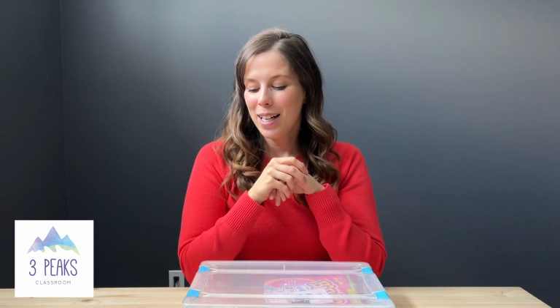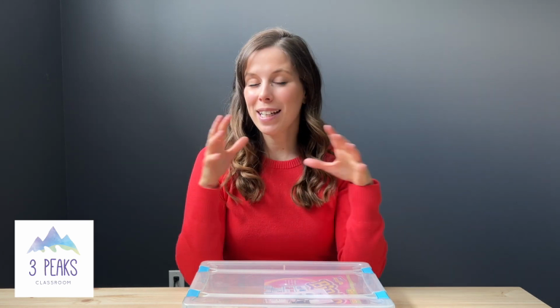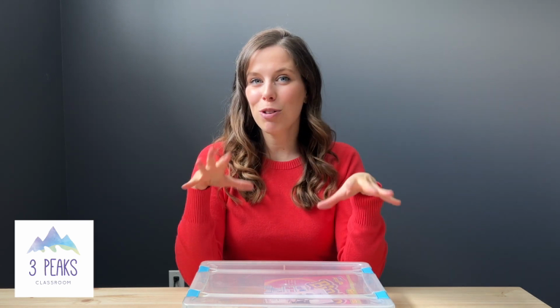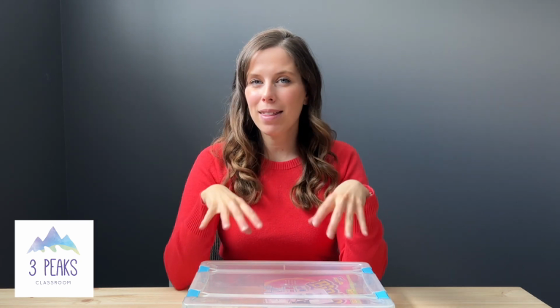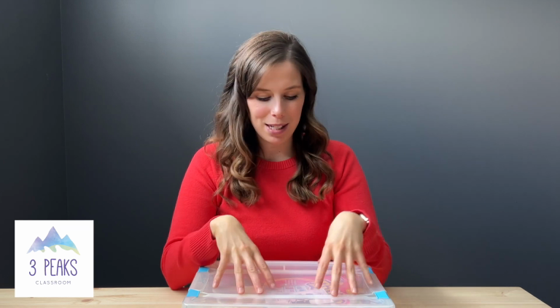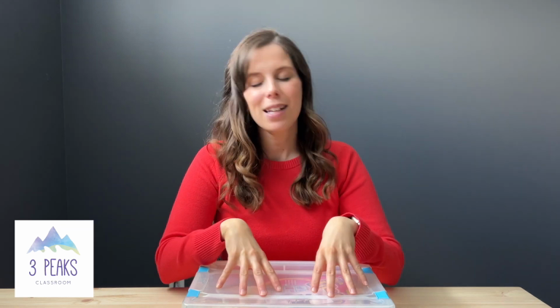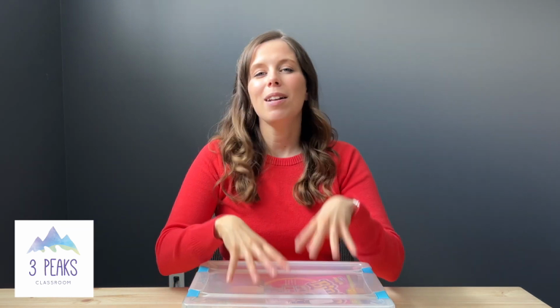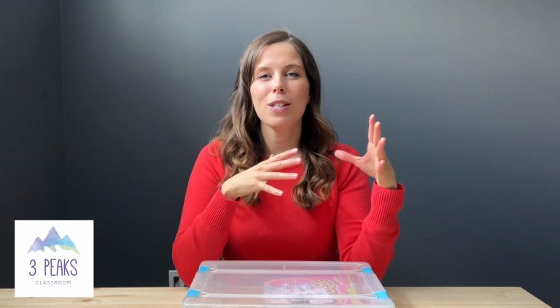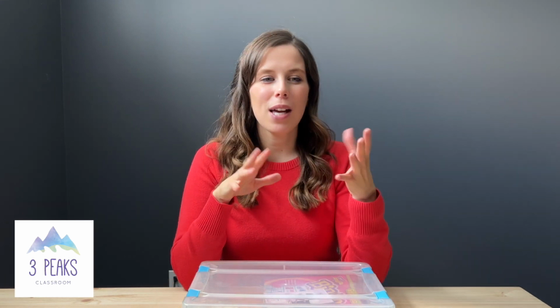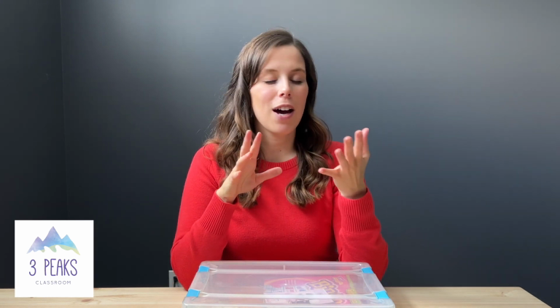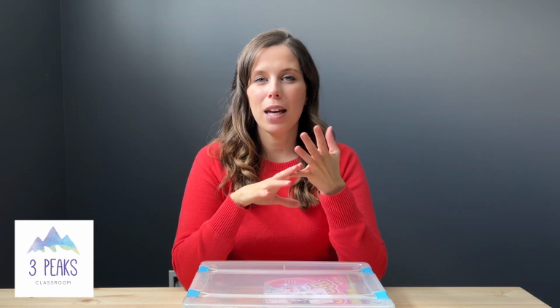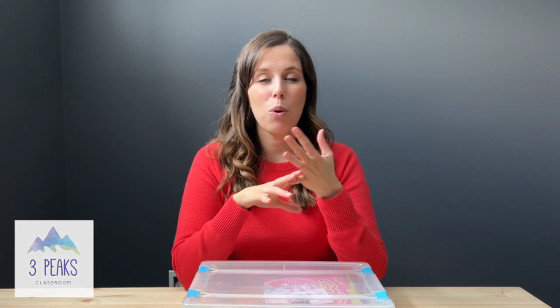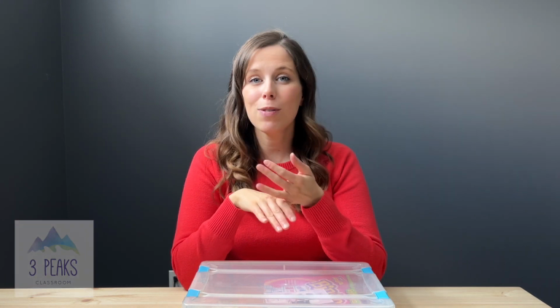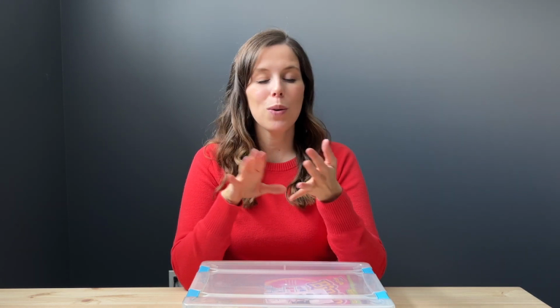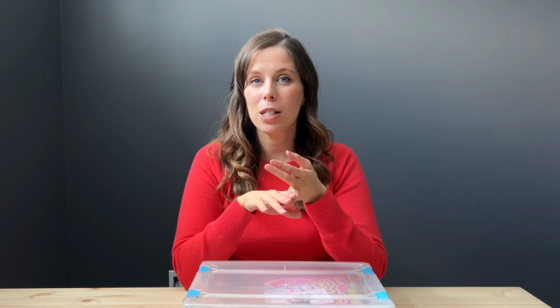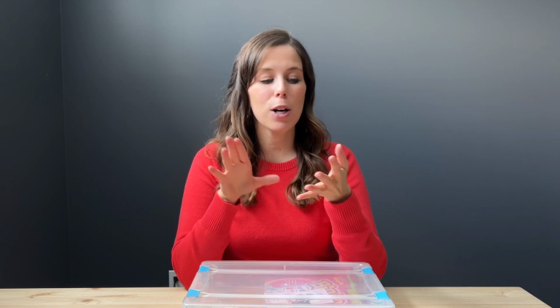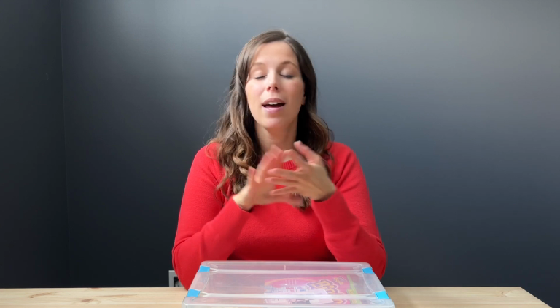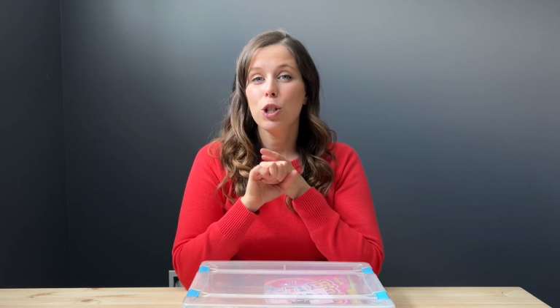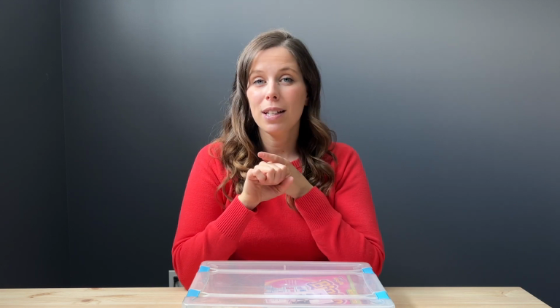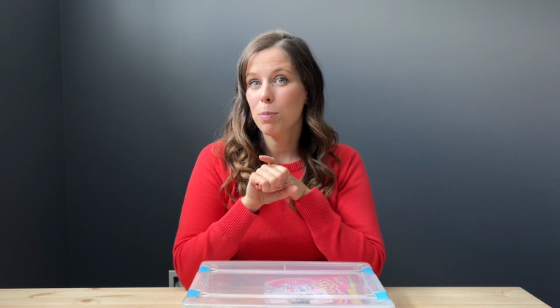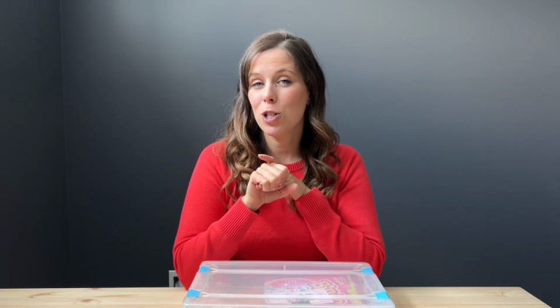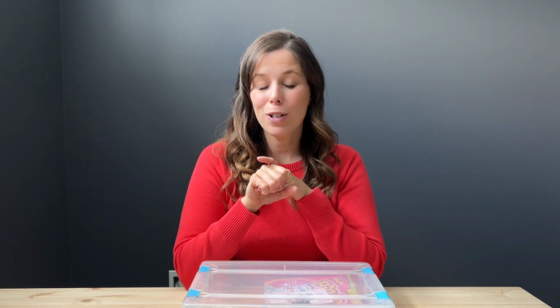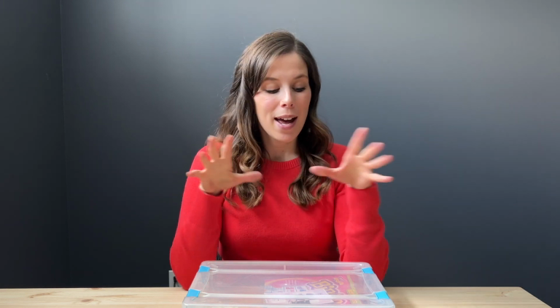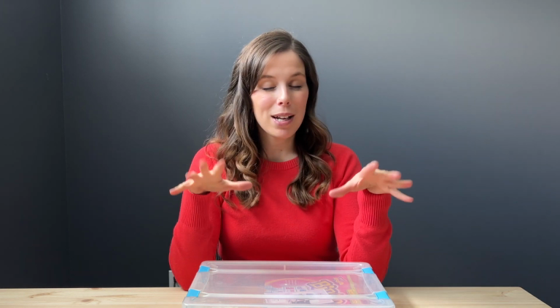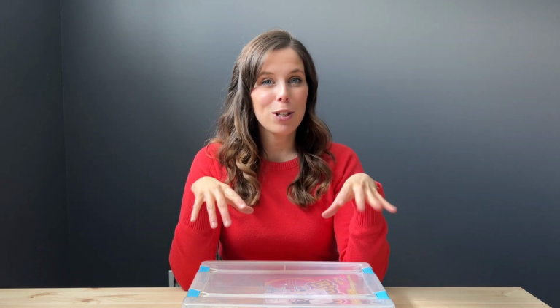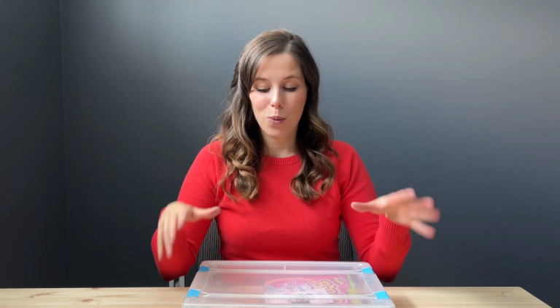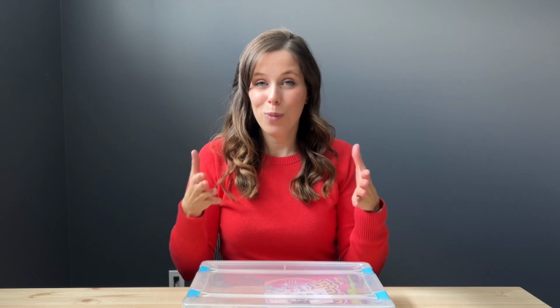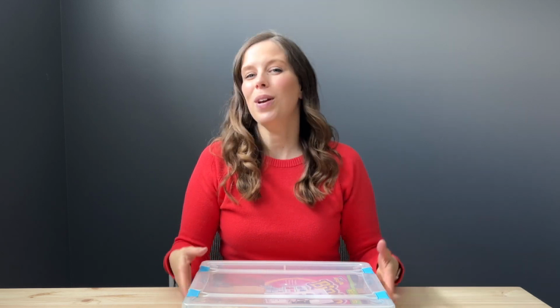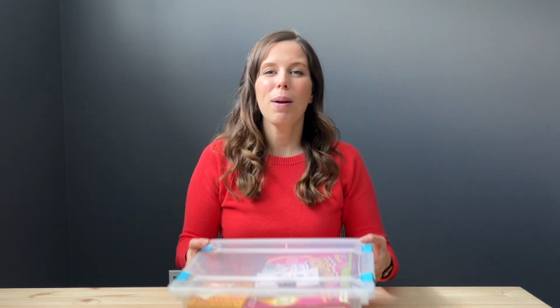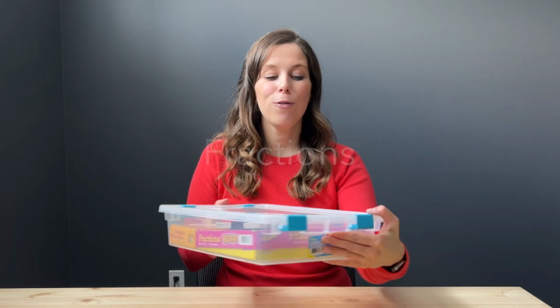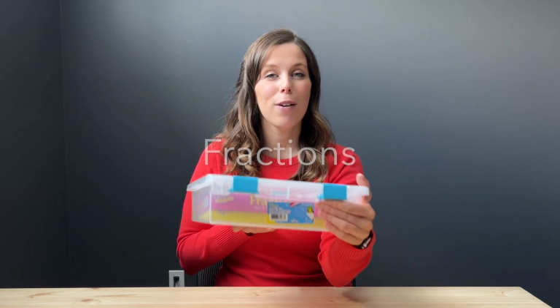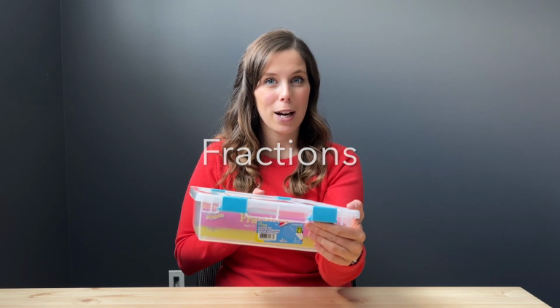I want to continue with my math game series. In previous videos I've covered games for place value, addition and subtraction, and I just recently did multiplication and division. Now I want to dive into my bin for fractions.